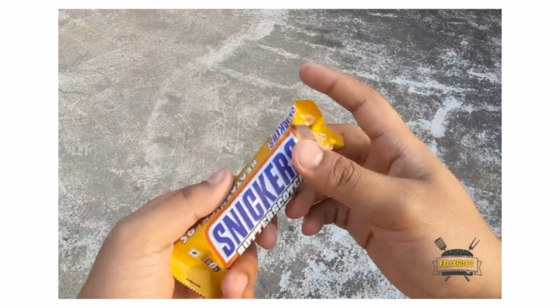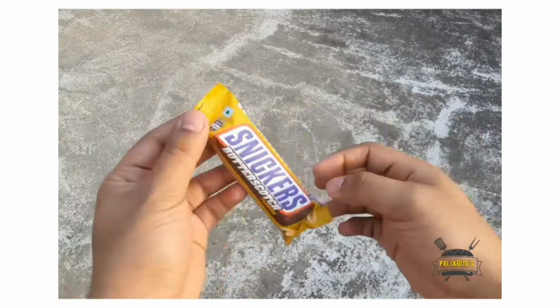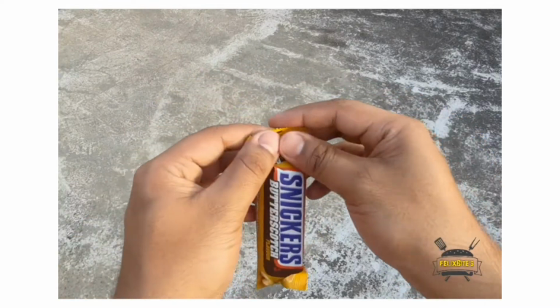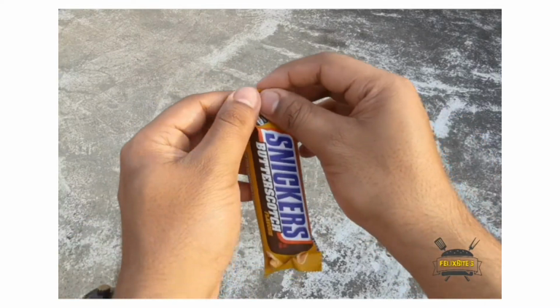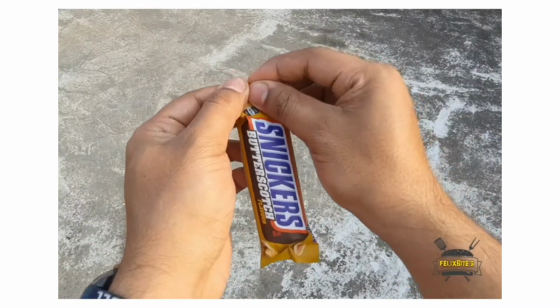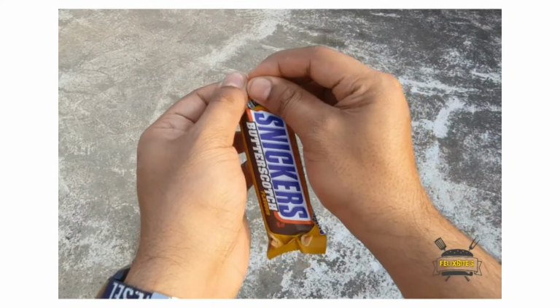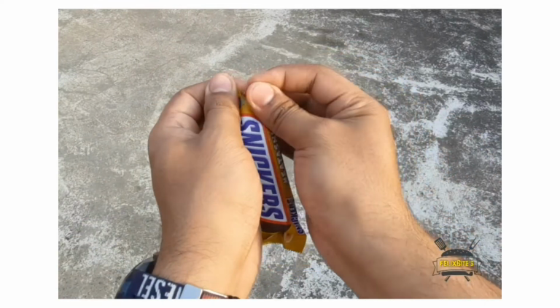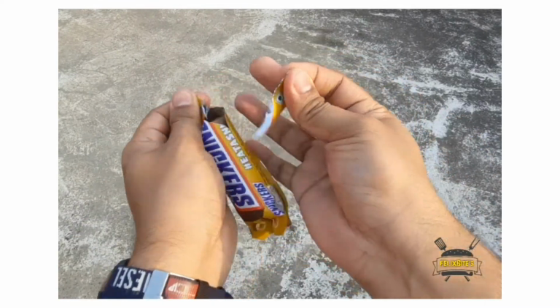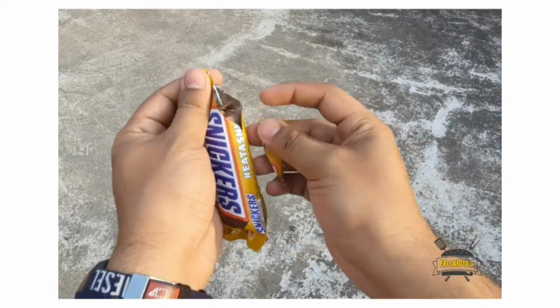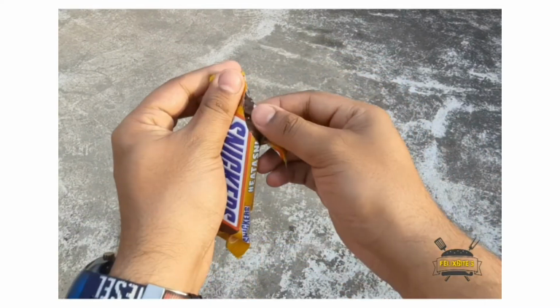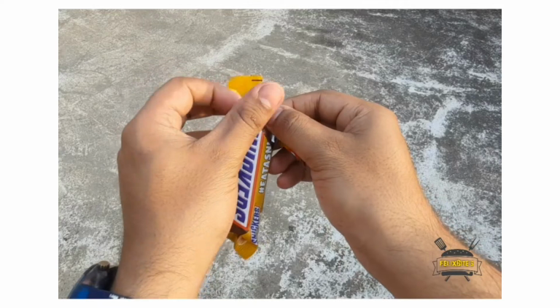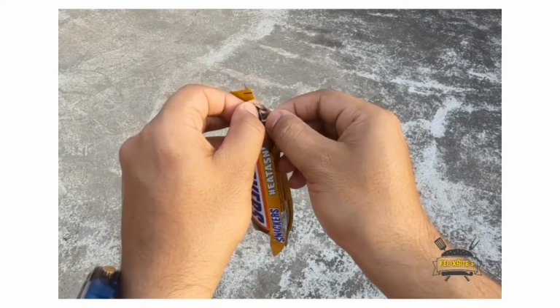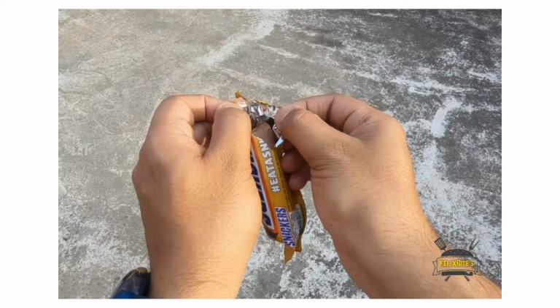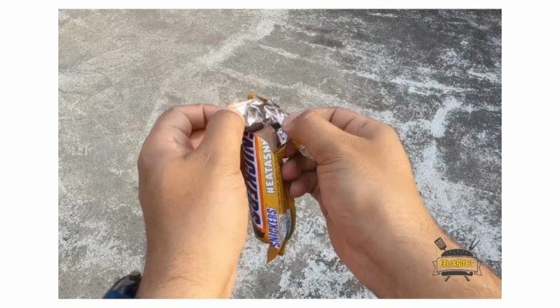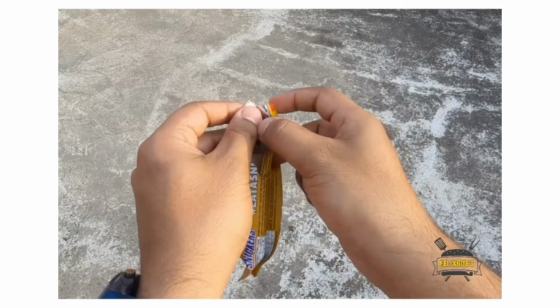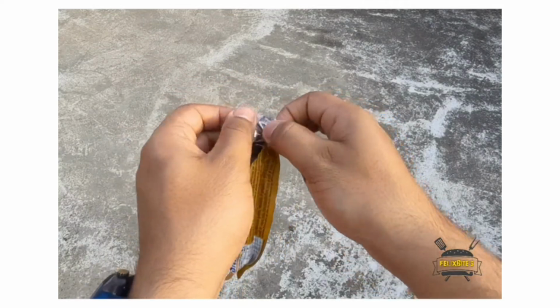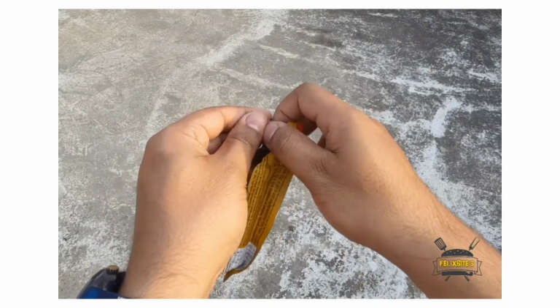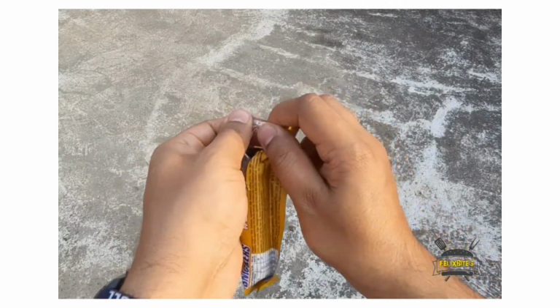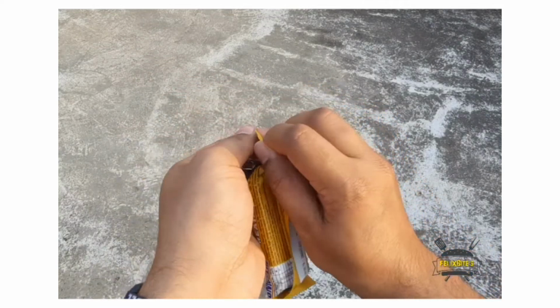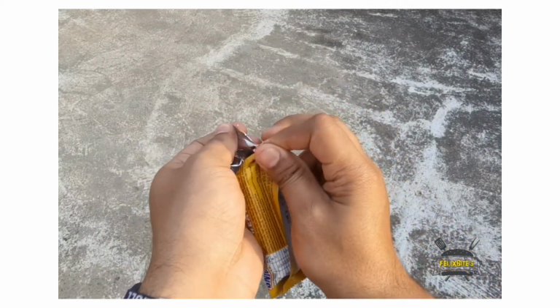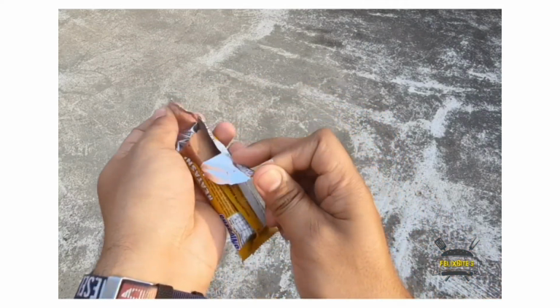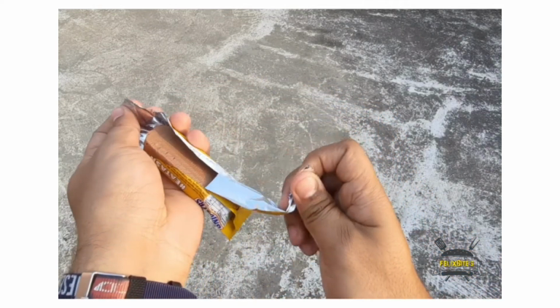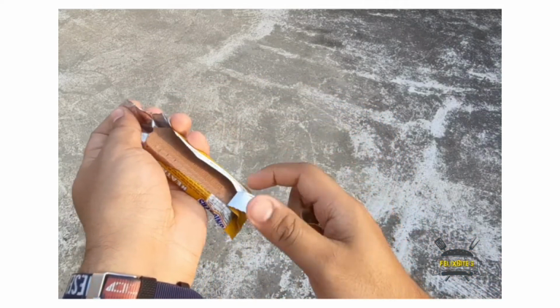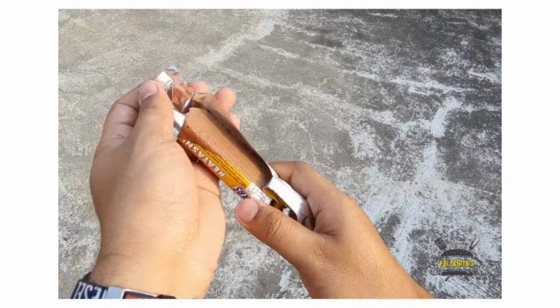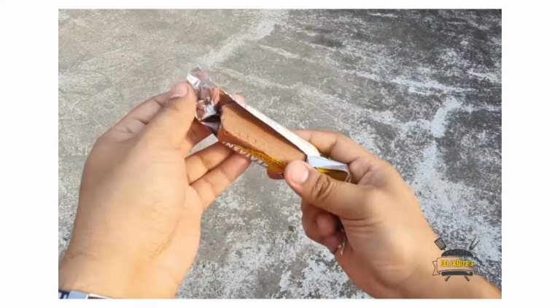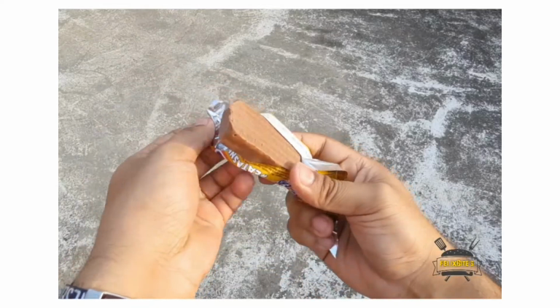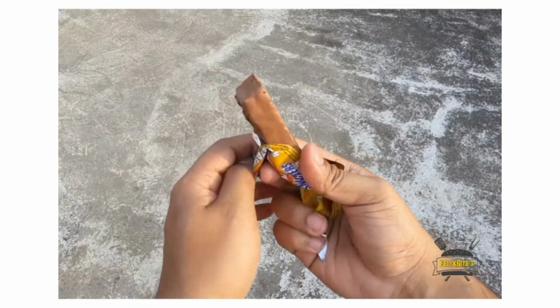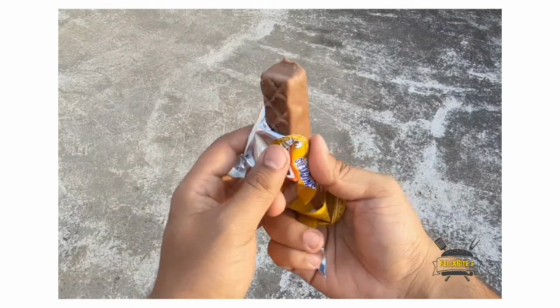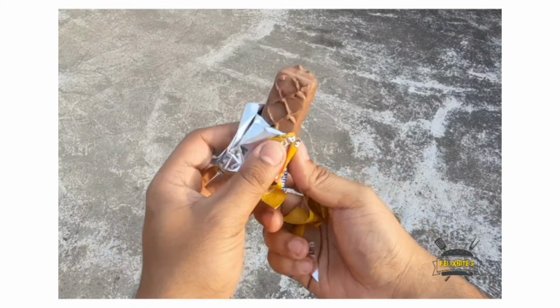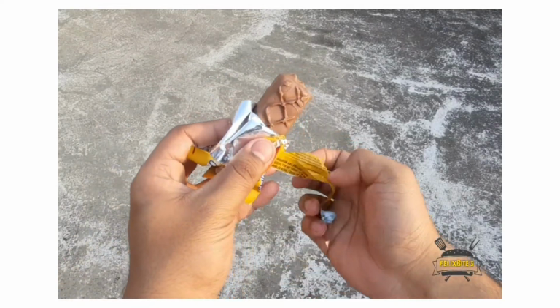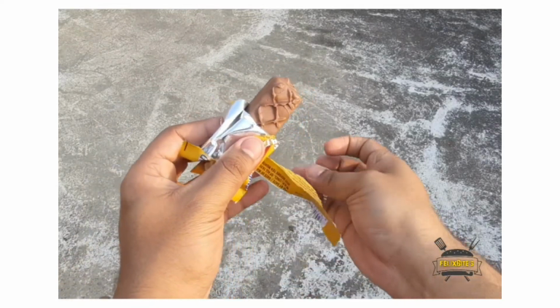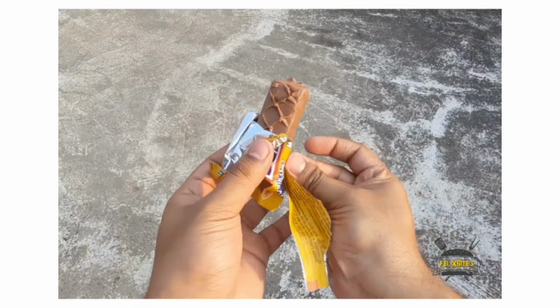And if you look at the packaging, compared to the normal Snickers, it's a classic packaging. Let's see — it's a good flavor.